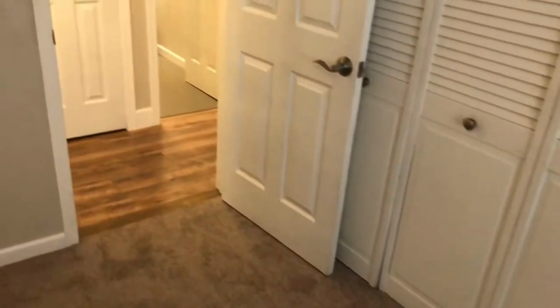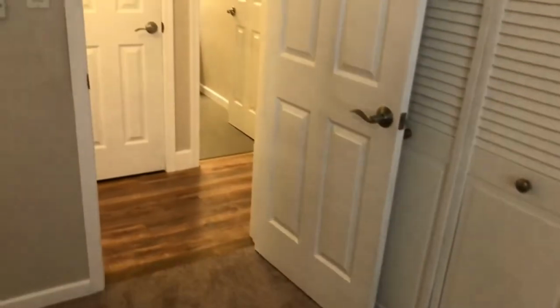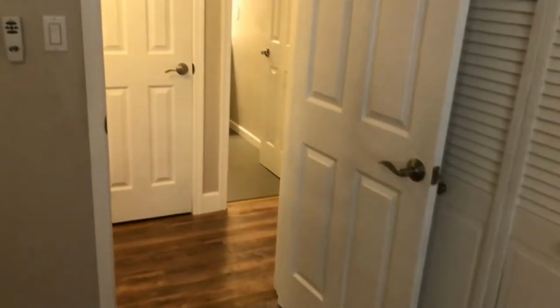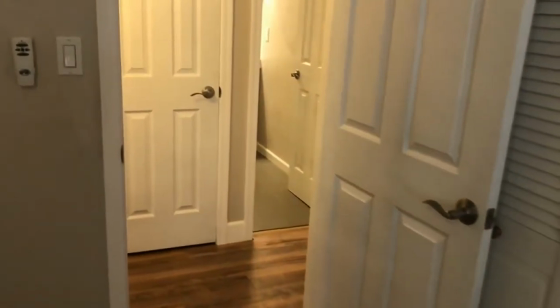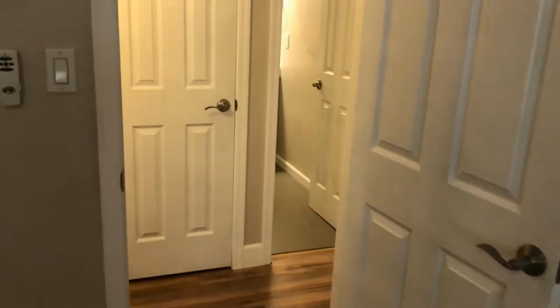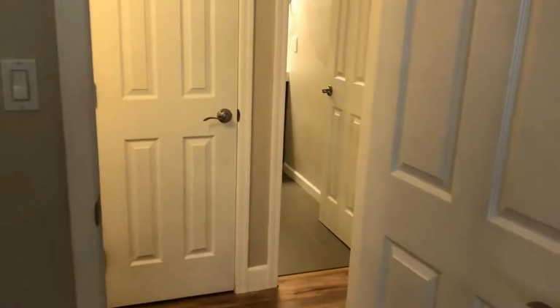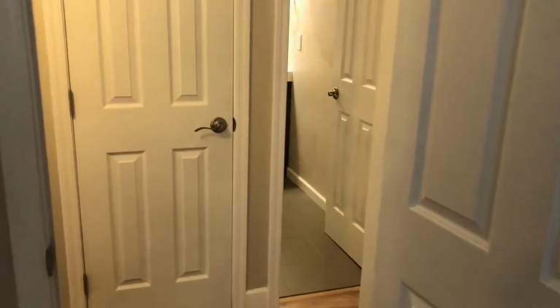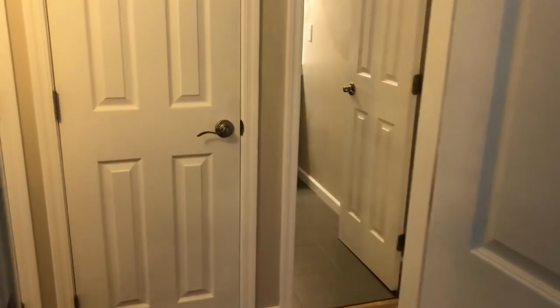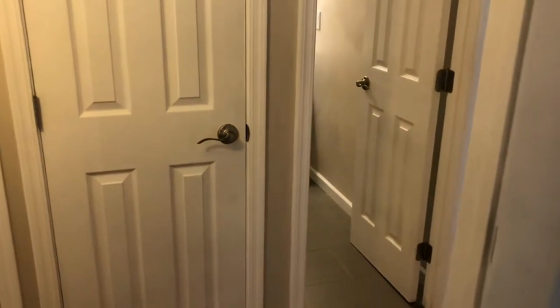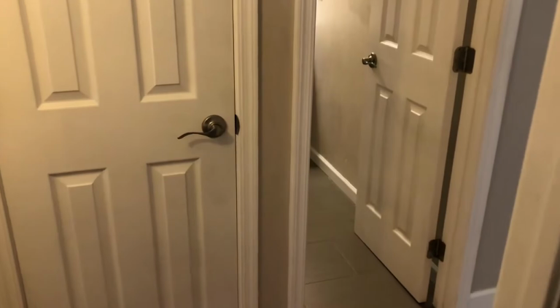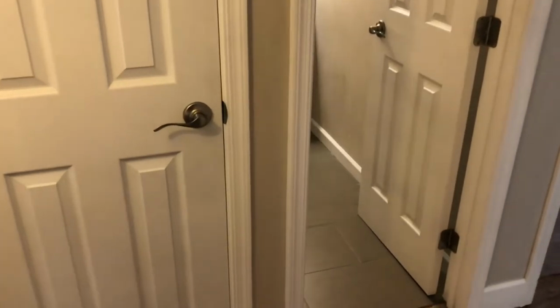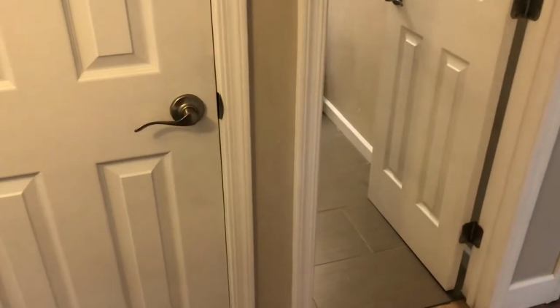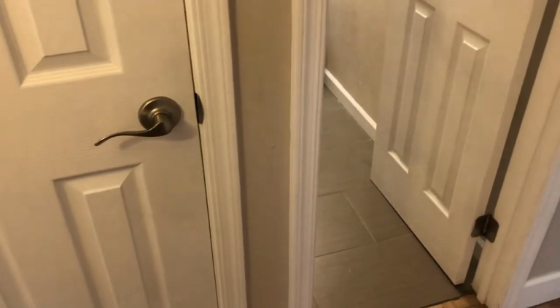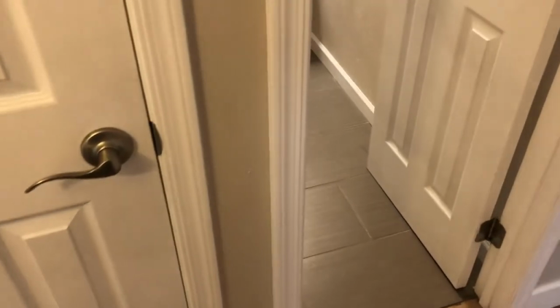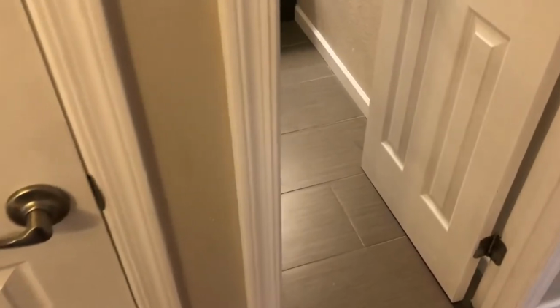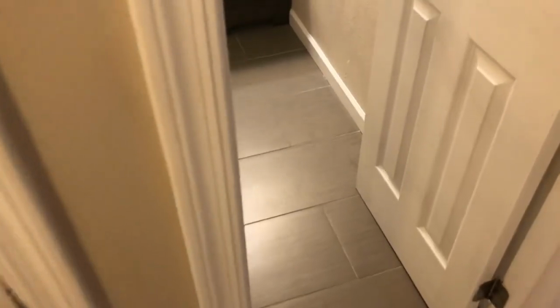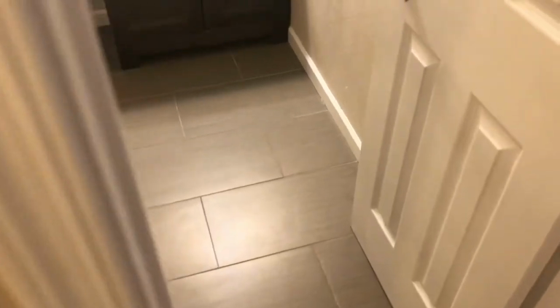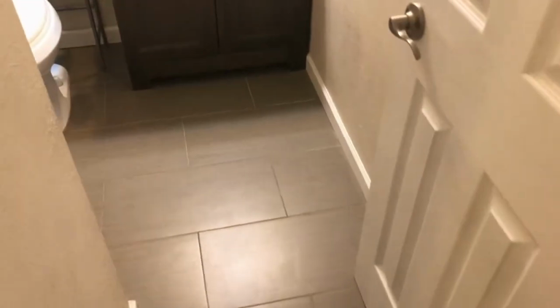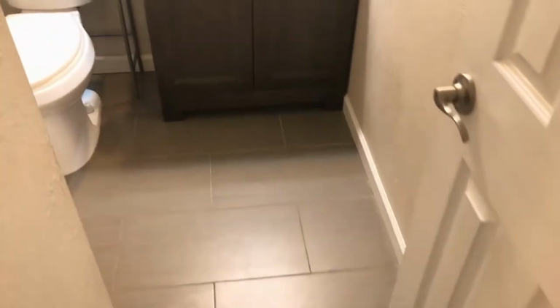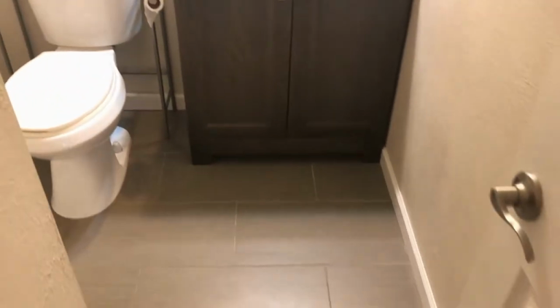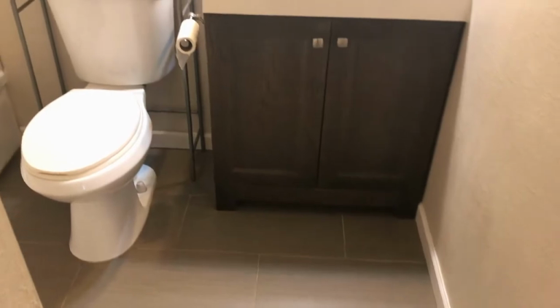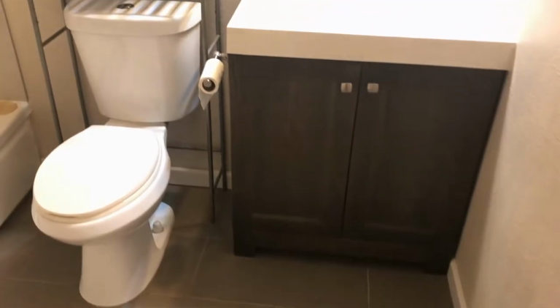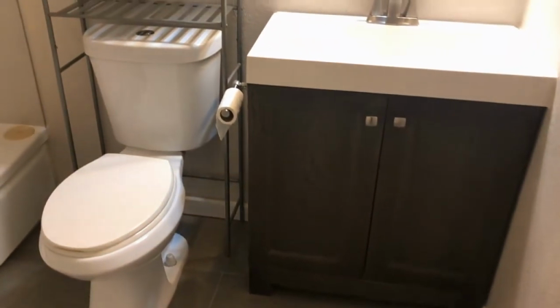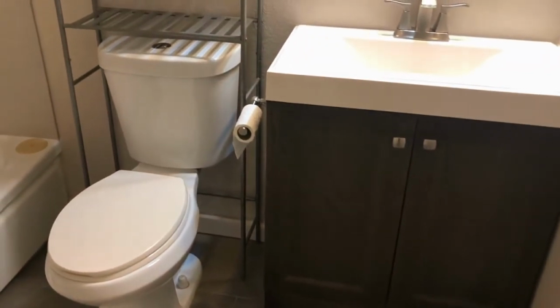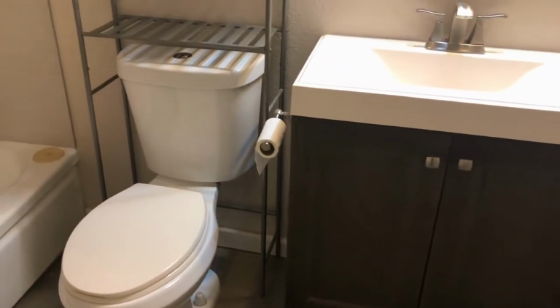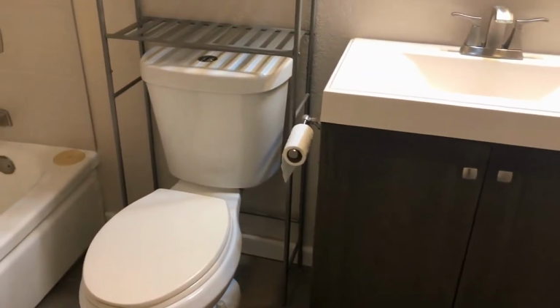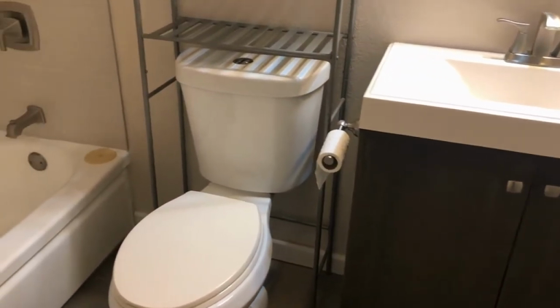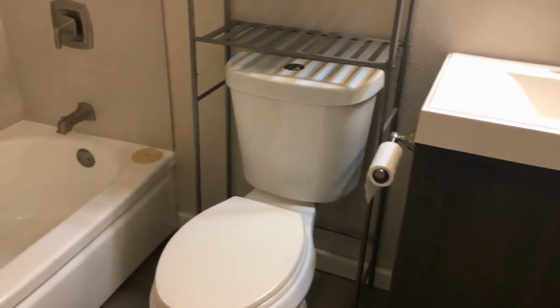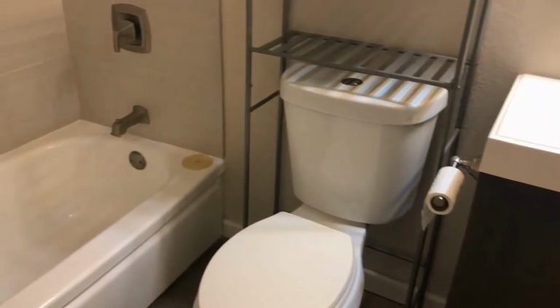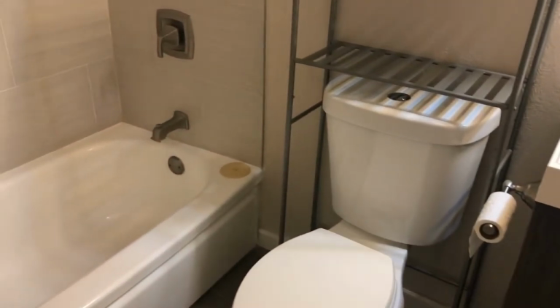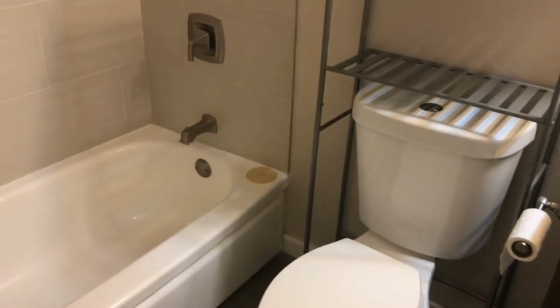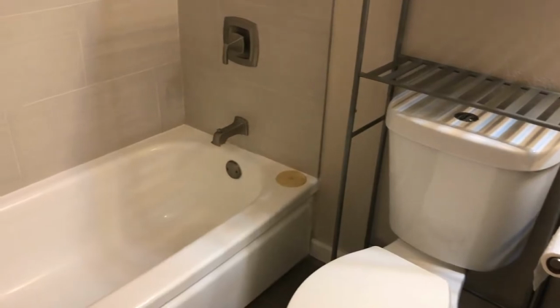We'll come out of here and go across the hall into the guest bathroom. Tile floor, single sink vanity, toilet, tub, shower.